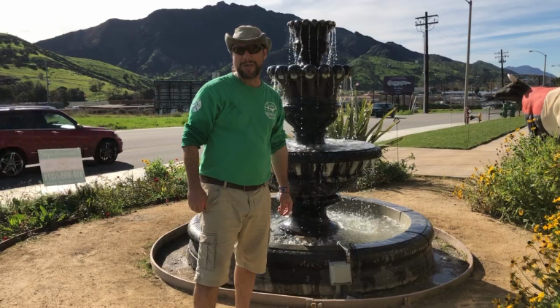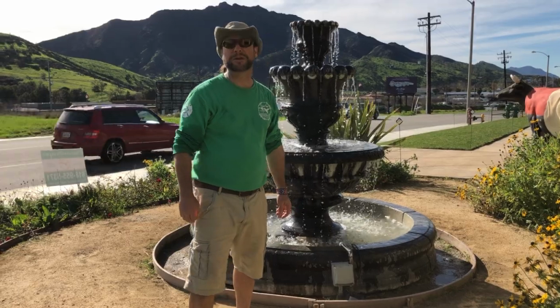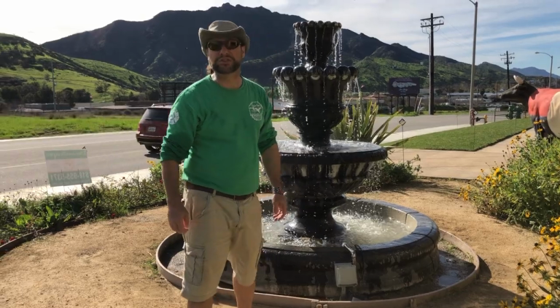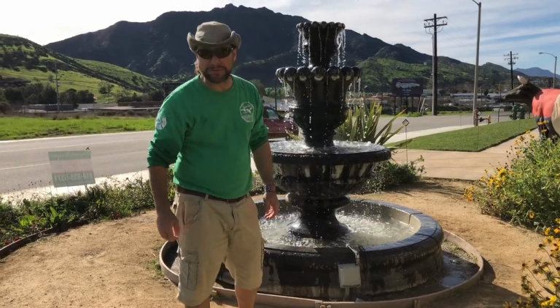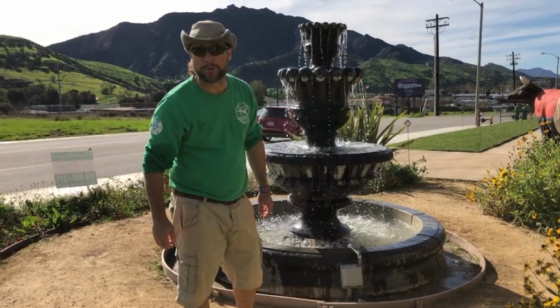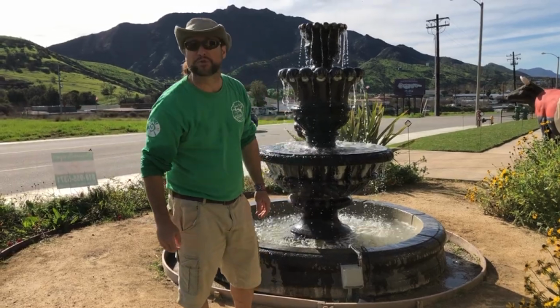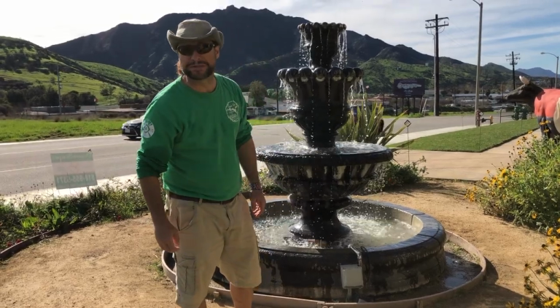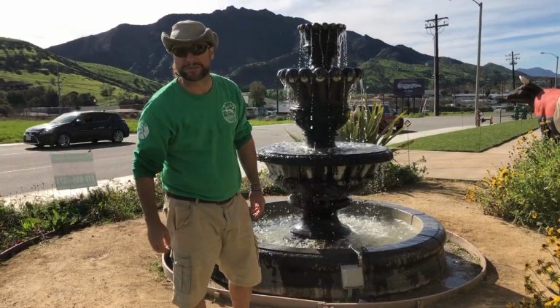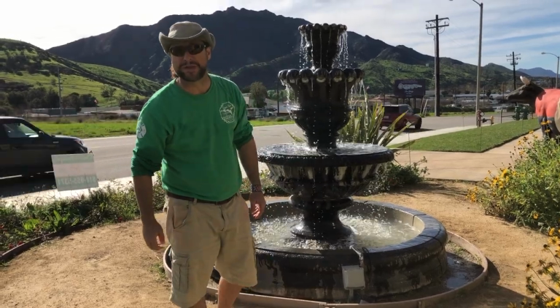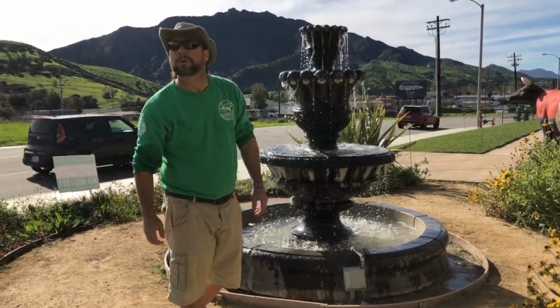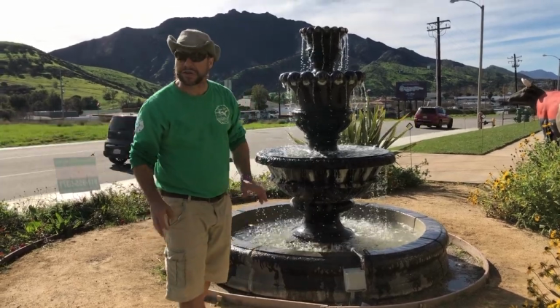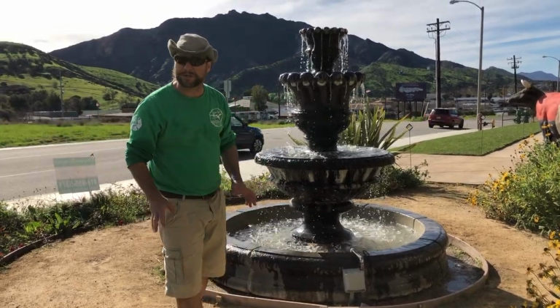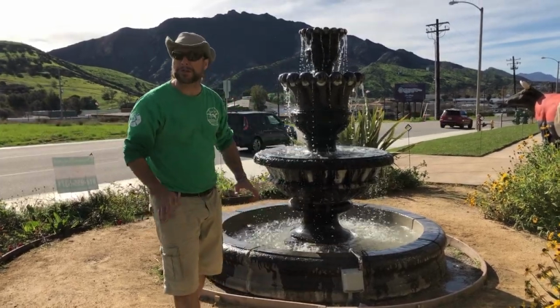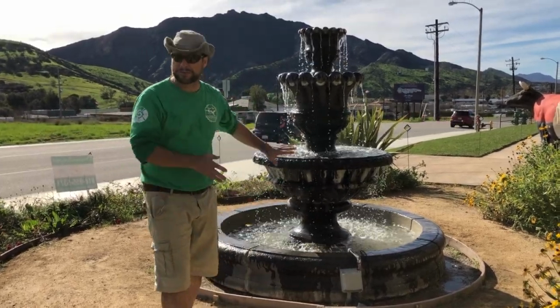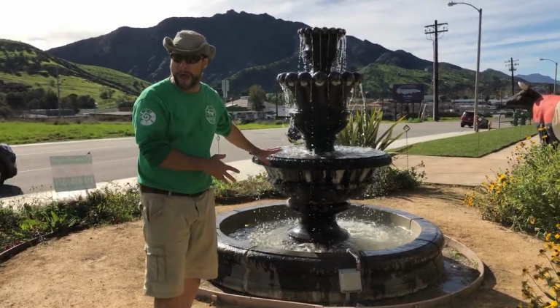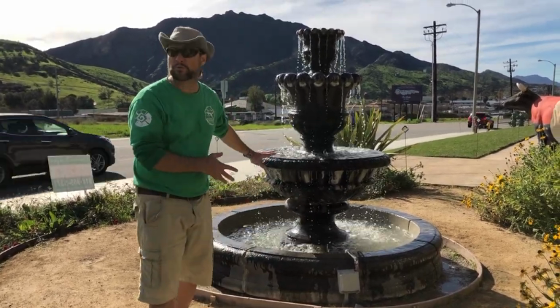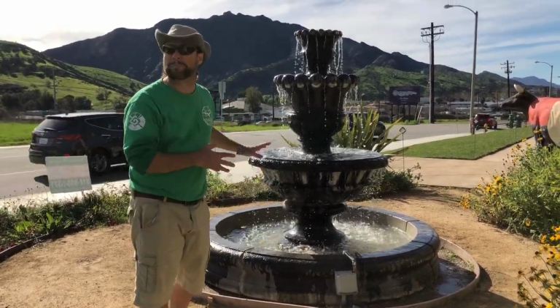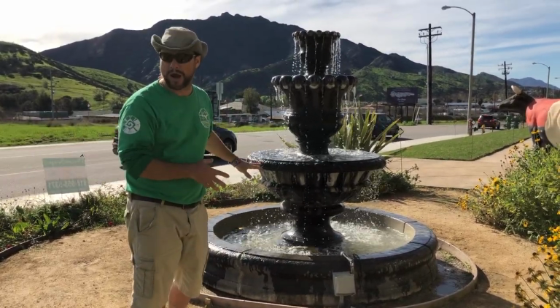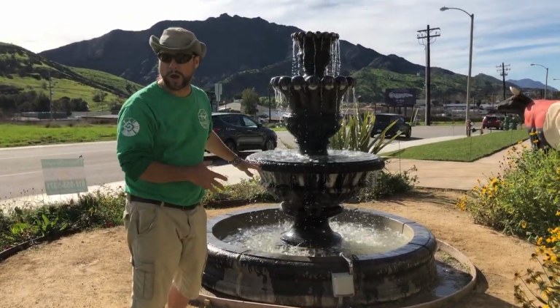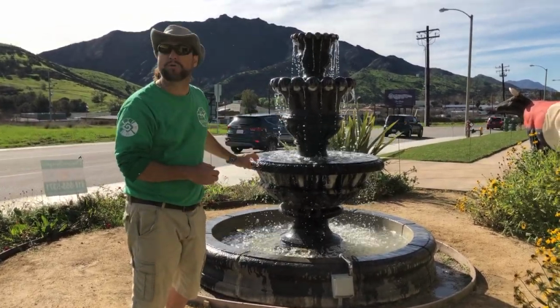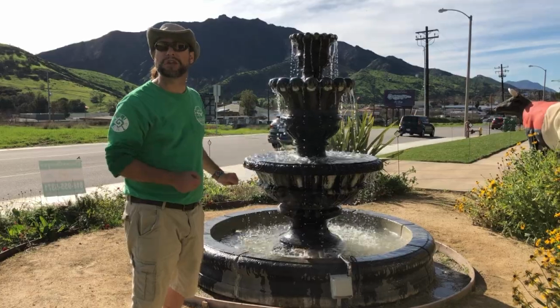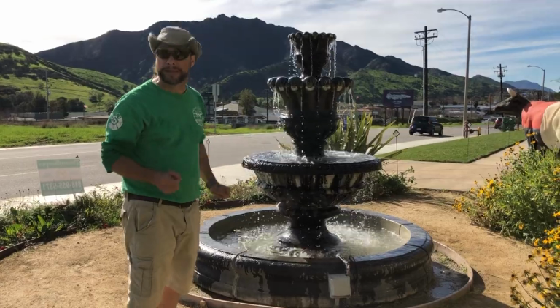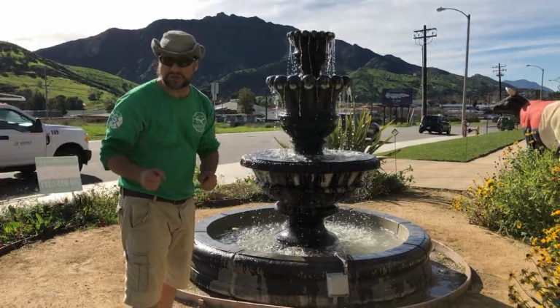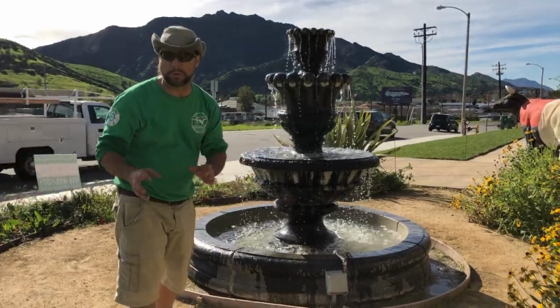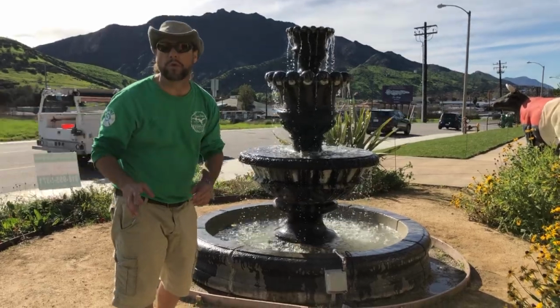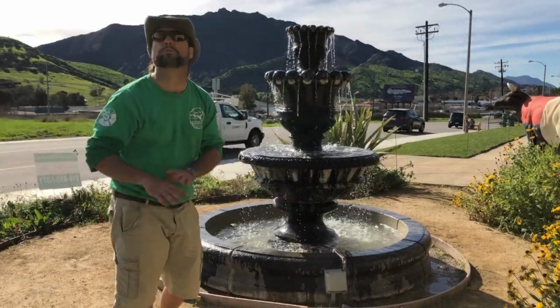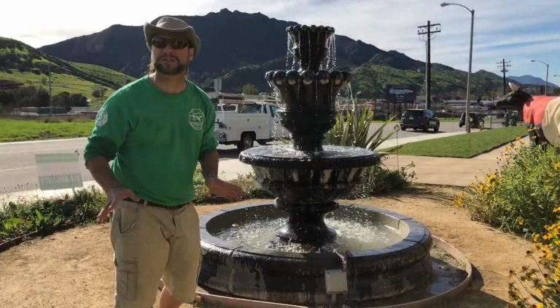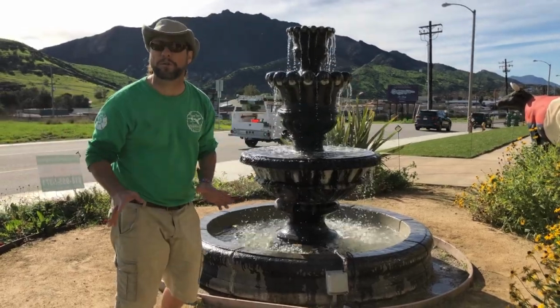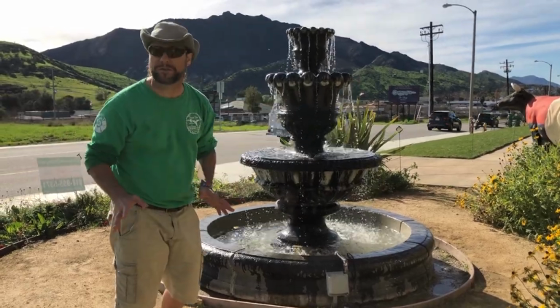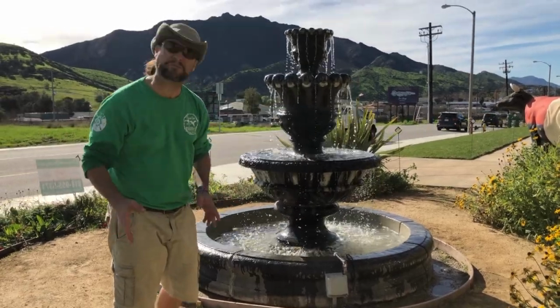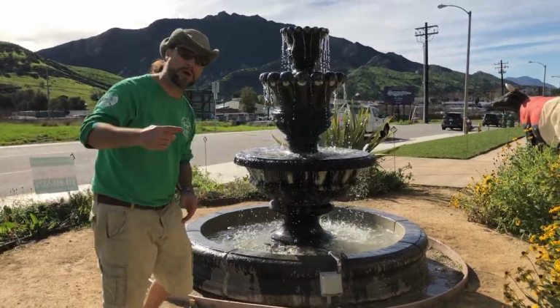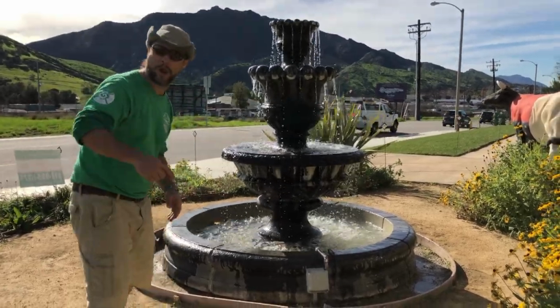Hi my friends, it's James here with Dream Skates. We've just finished up this fountain repair project and I'd like to share with you the process of what we did. Come on over here.